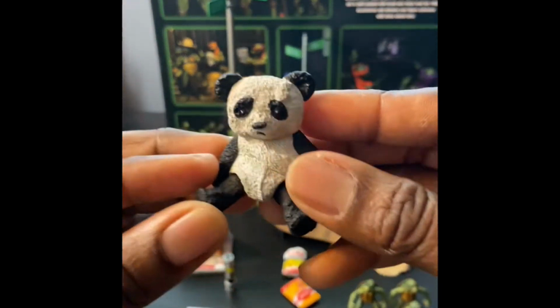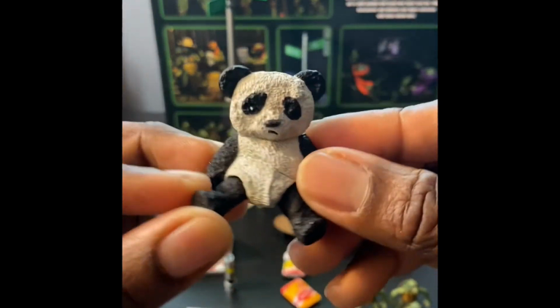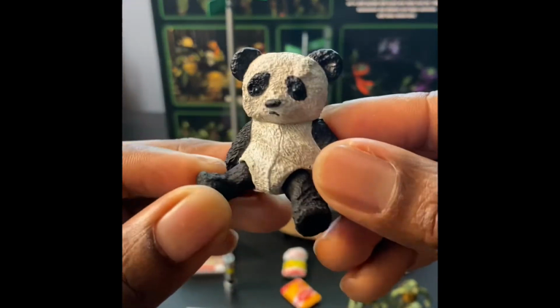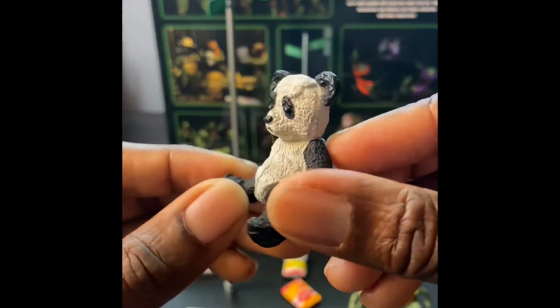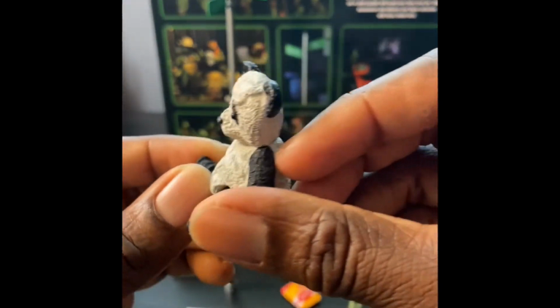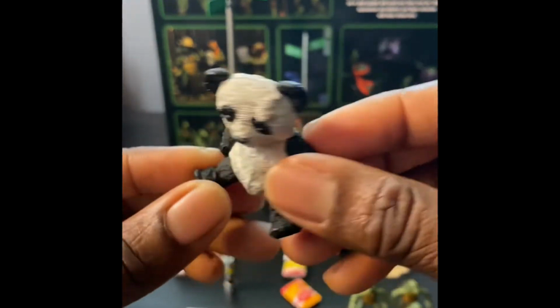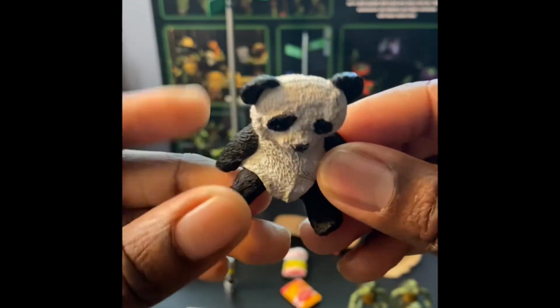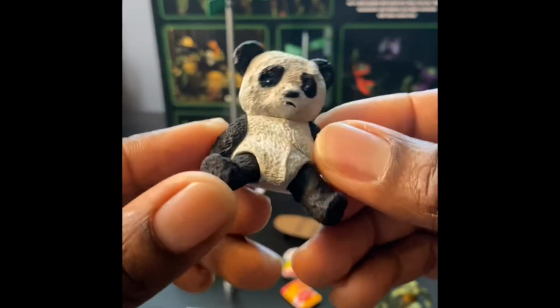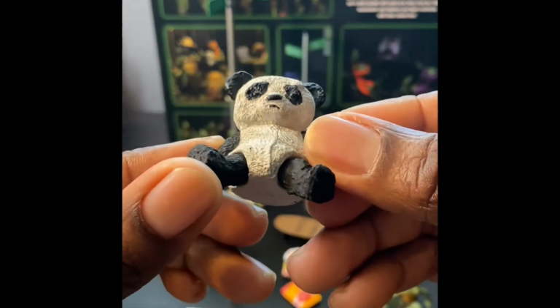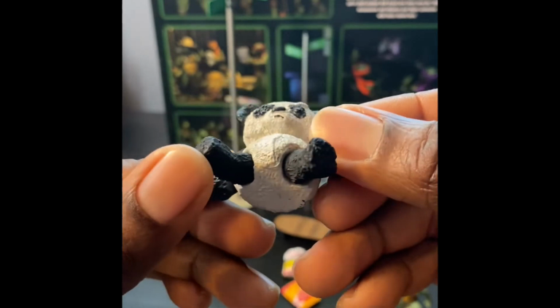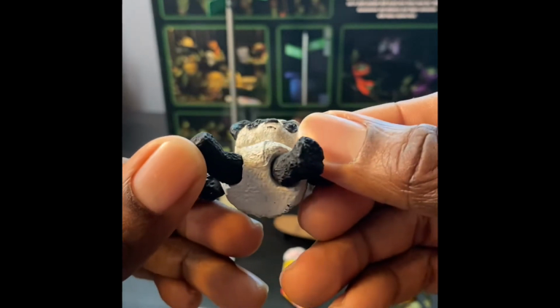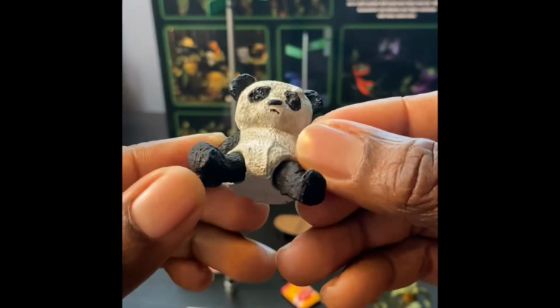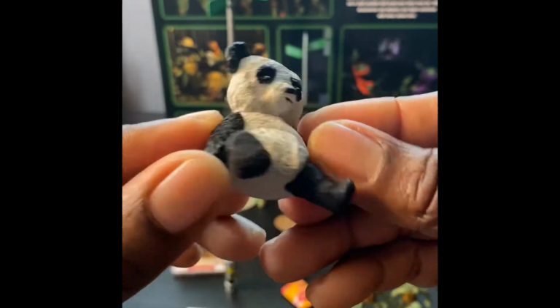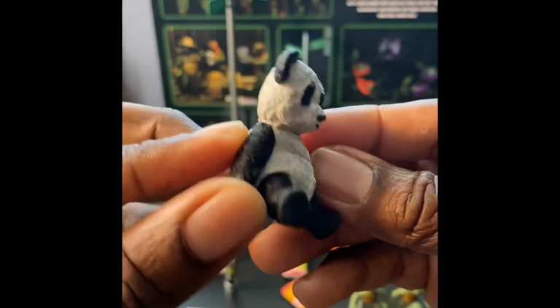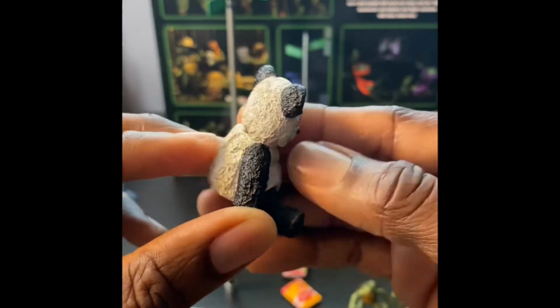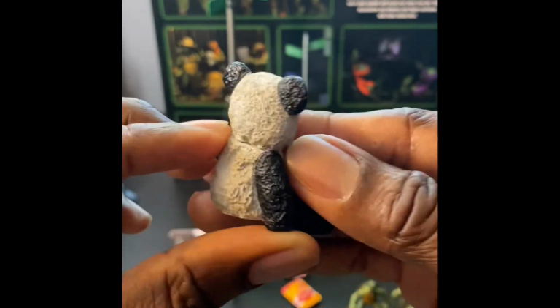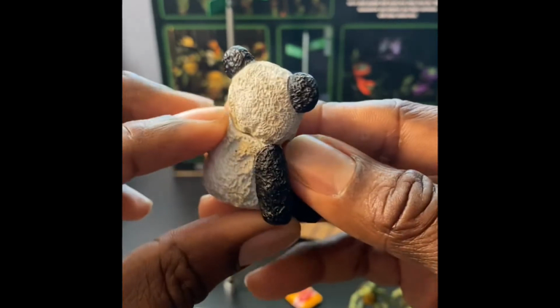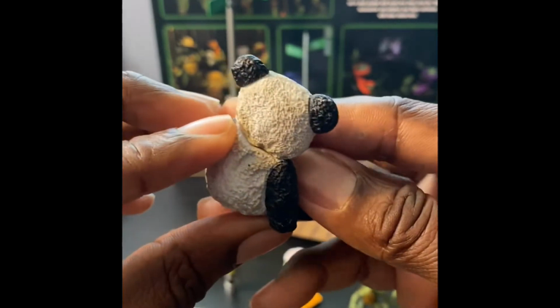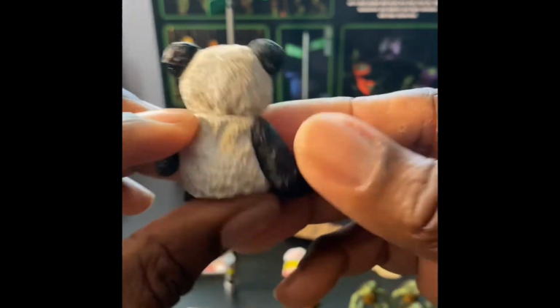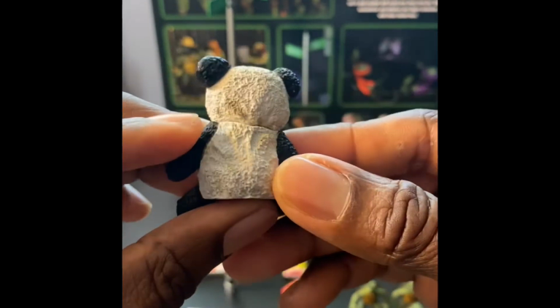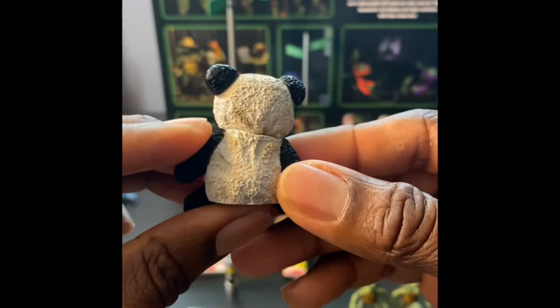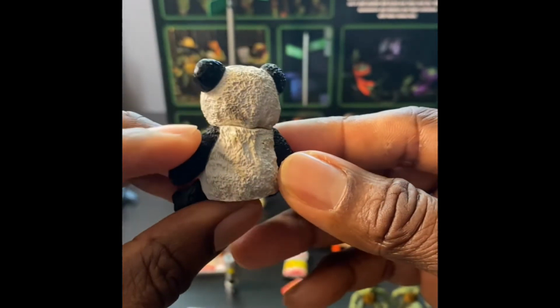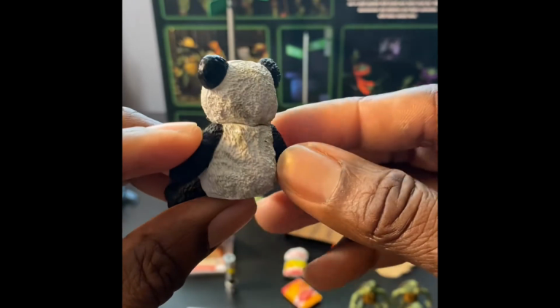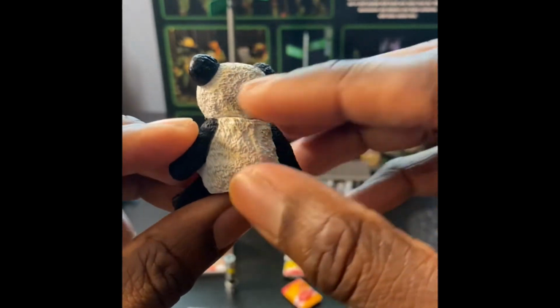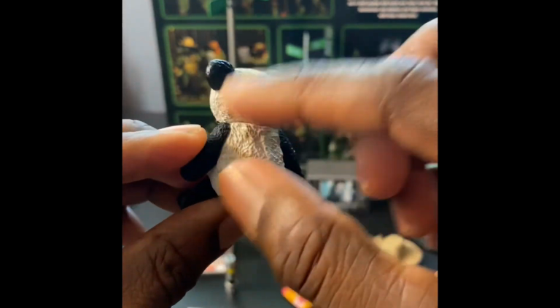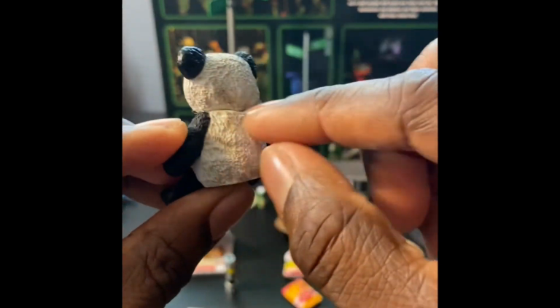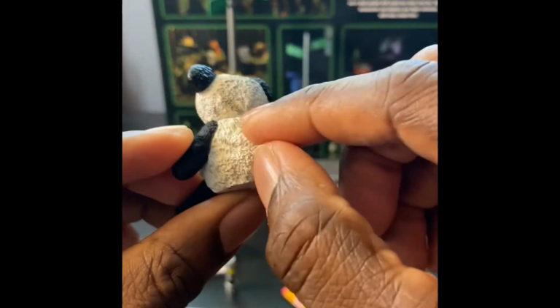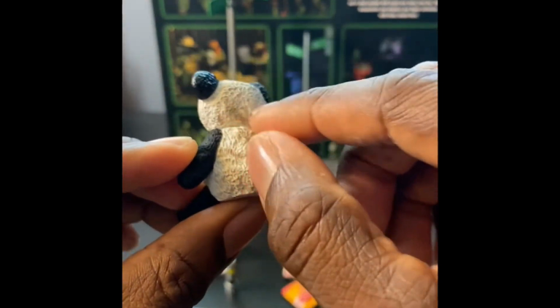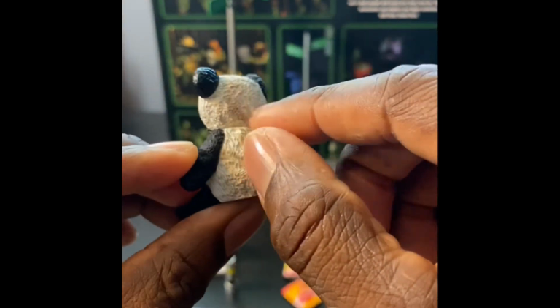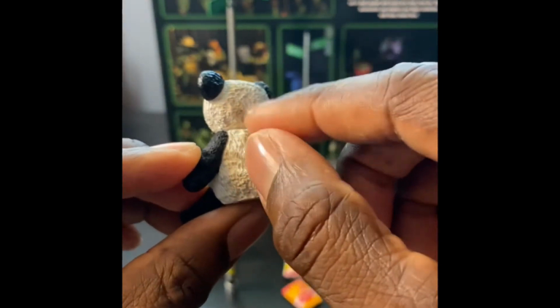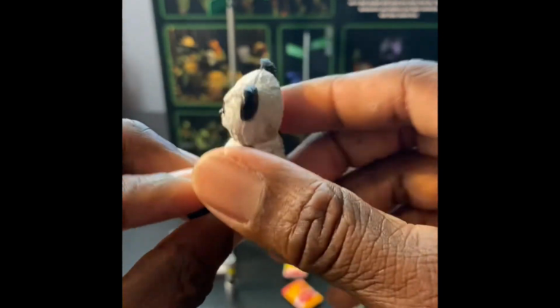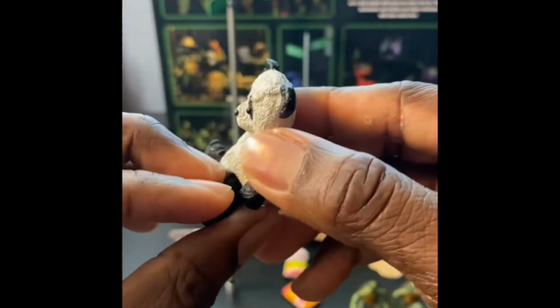Next is the panda bear. The details on these things - they really did their homework. You can even see the little dirt stains on the back.